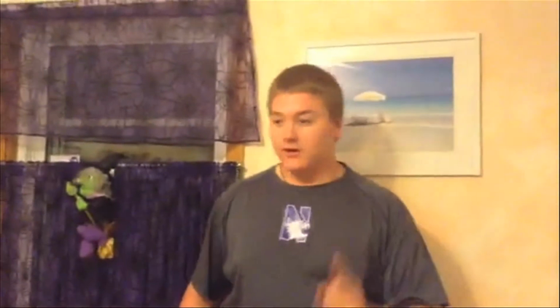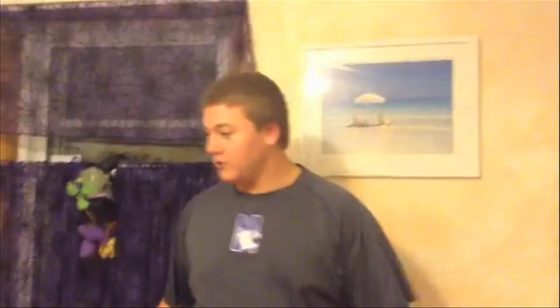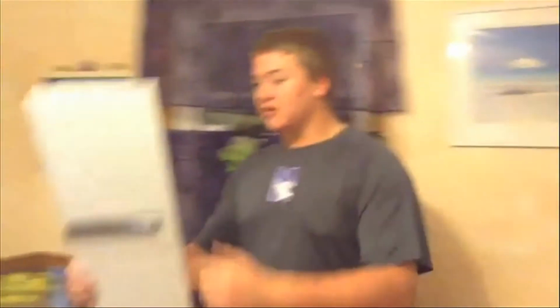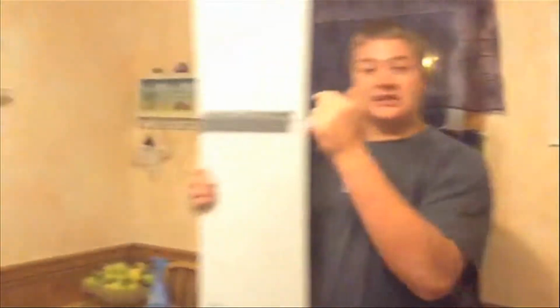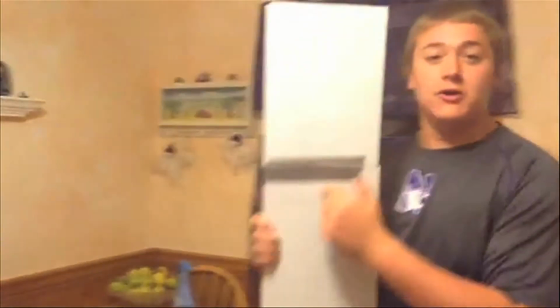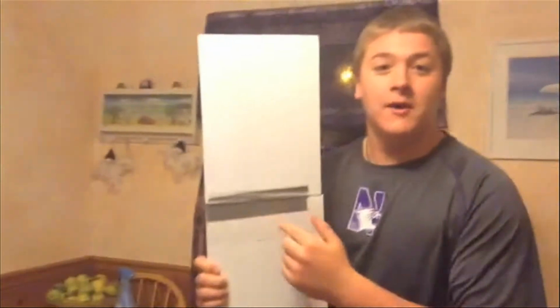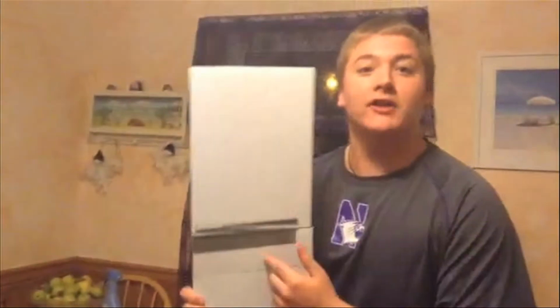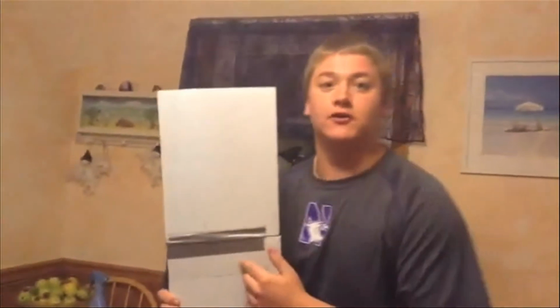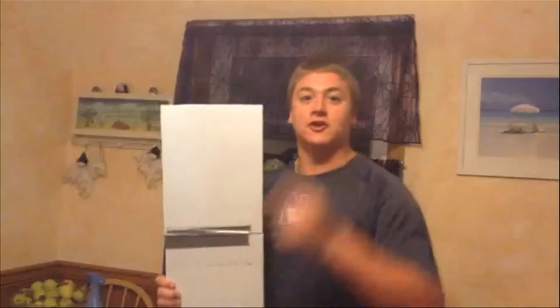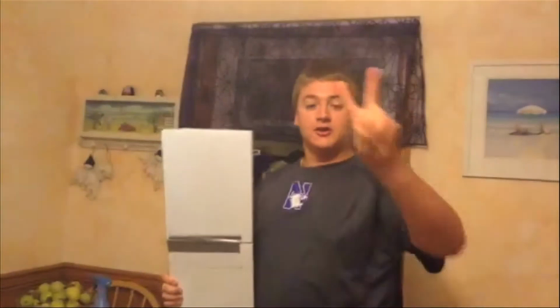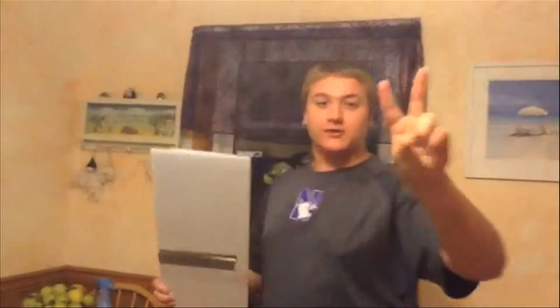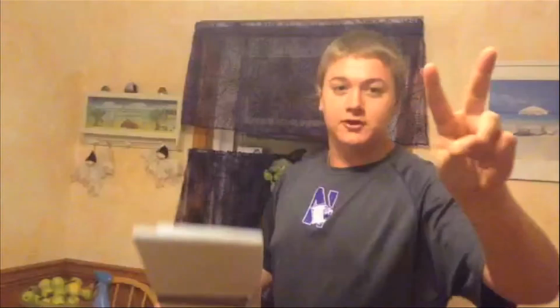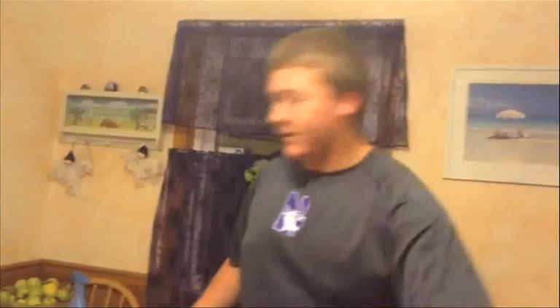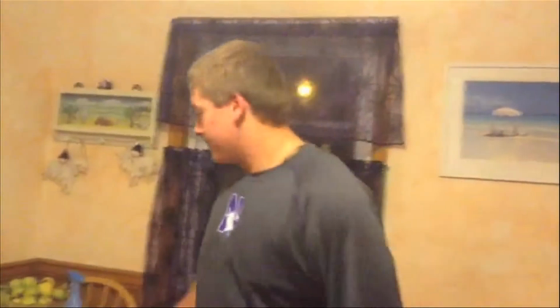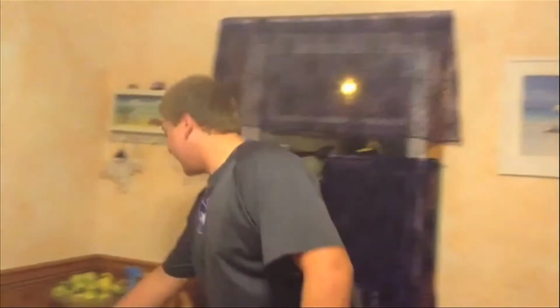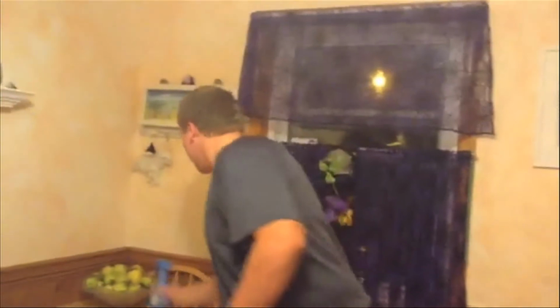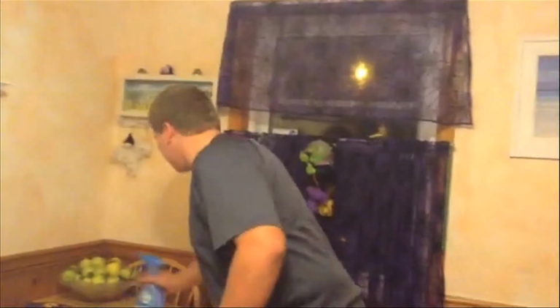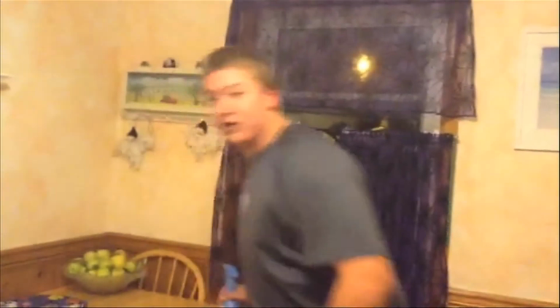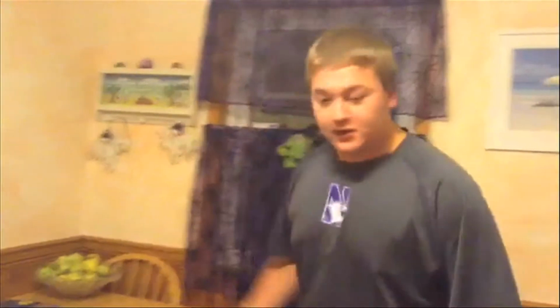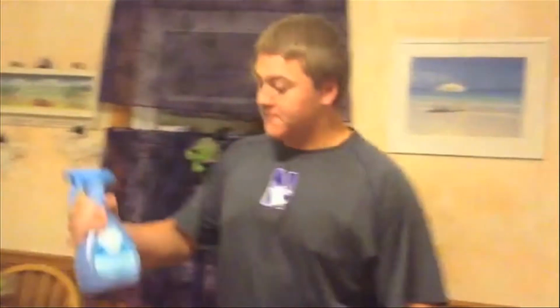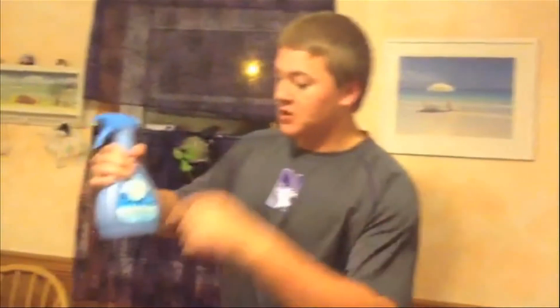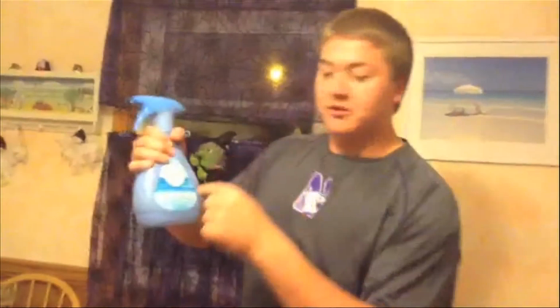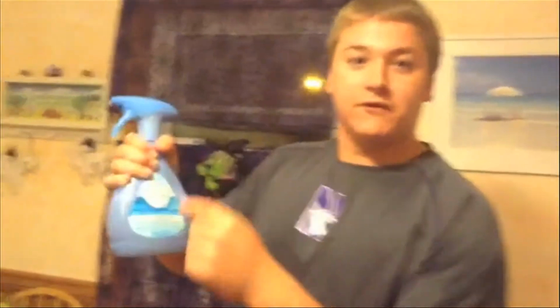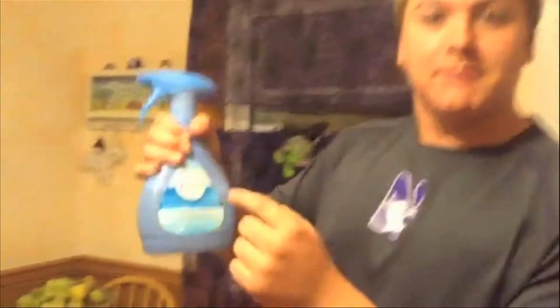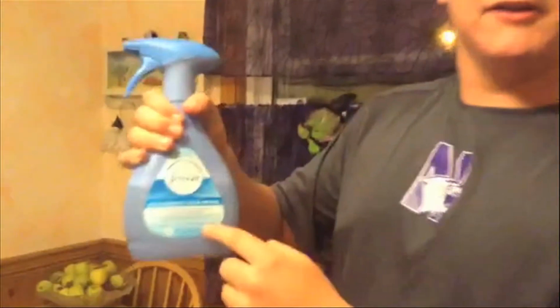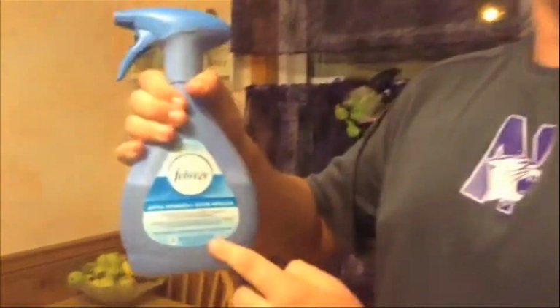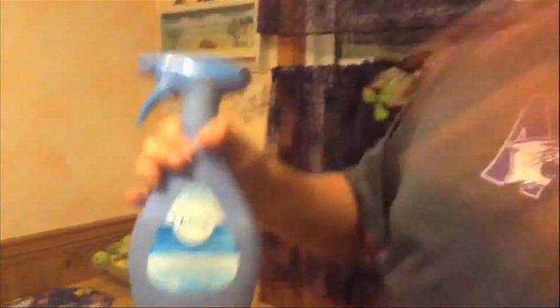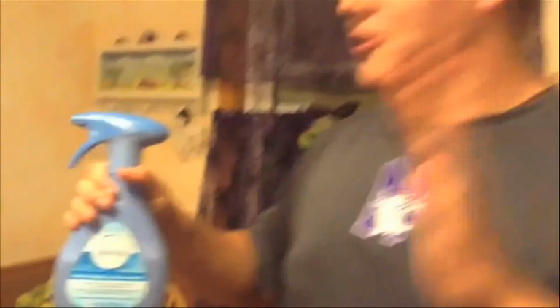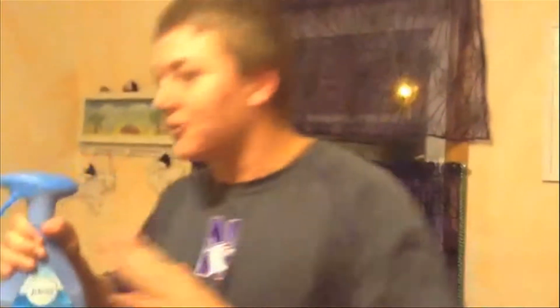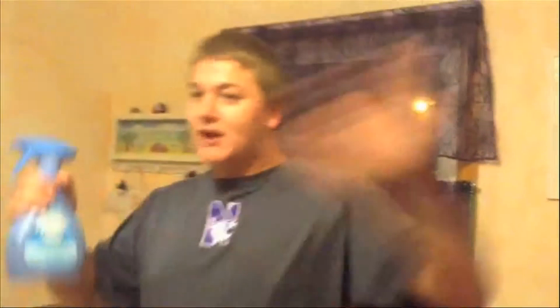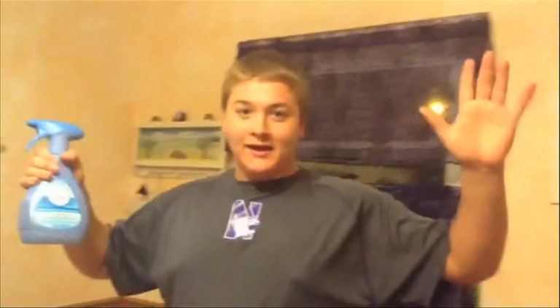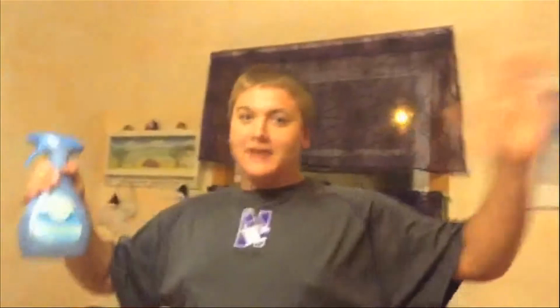Order now and you can get two Magic Folders. And if you call immediately, you will get a free bottle of Febreze to make your clothes smell great anytime.